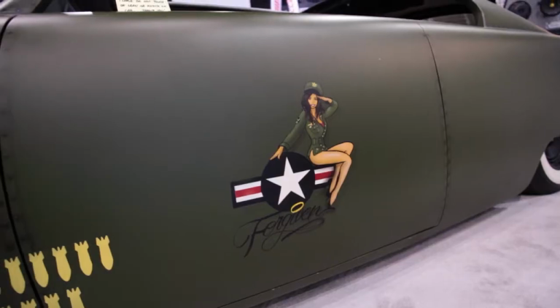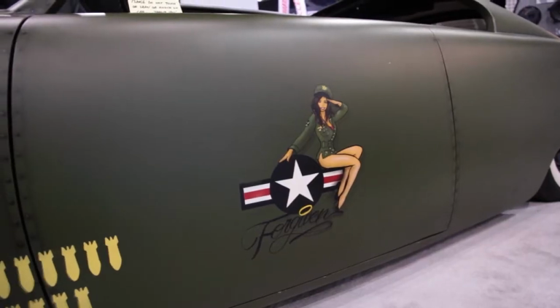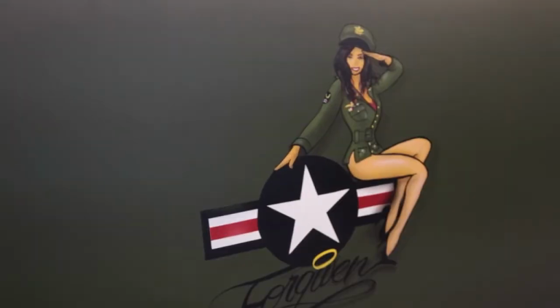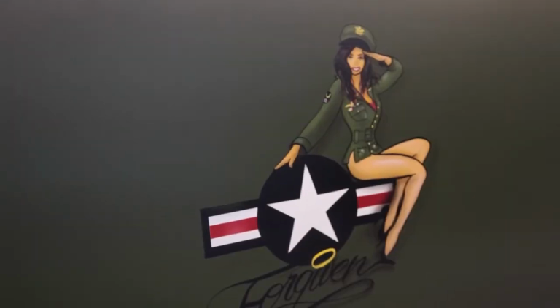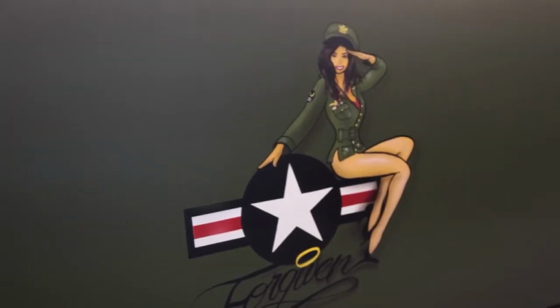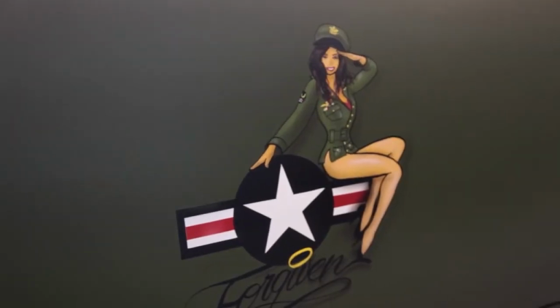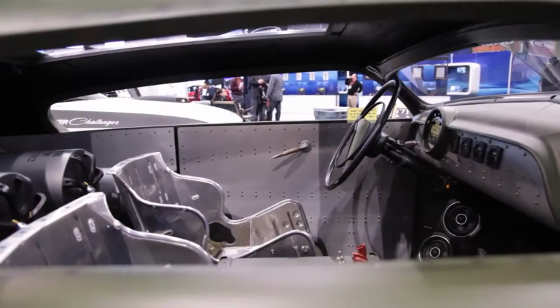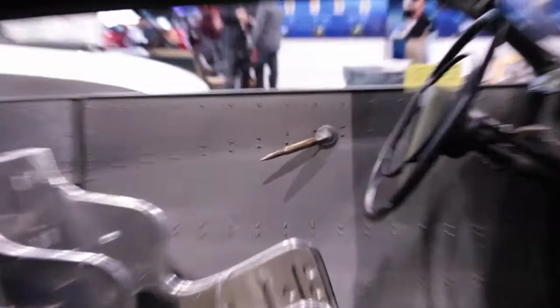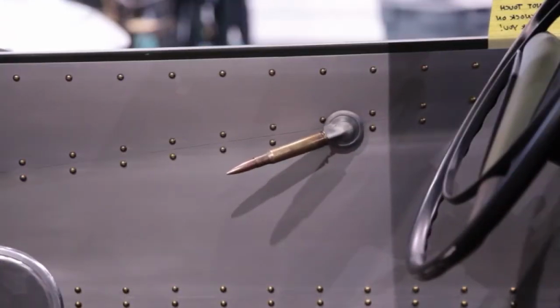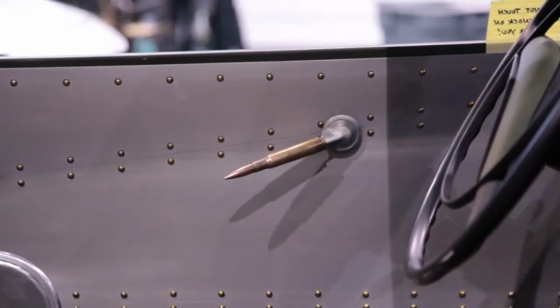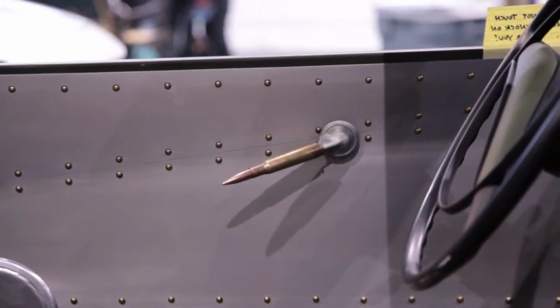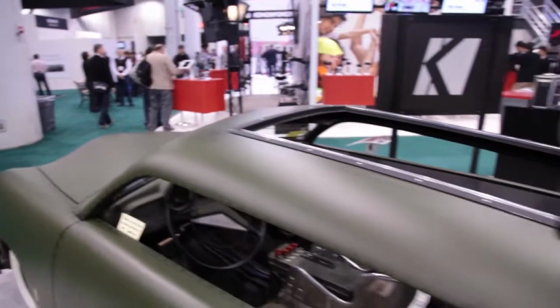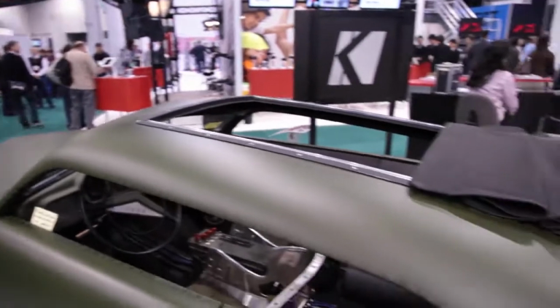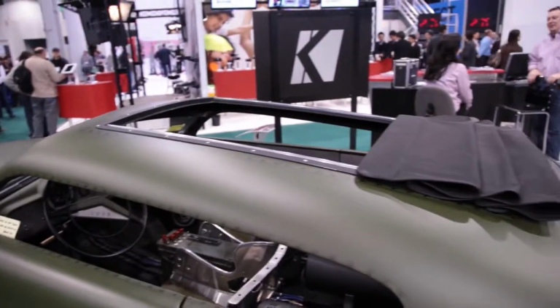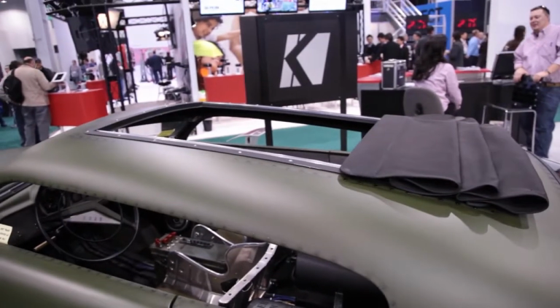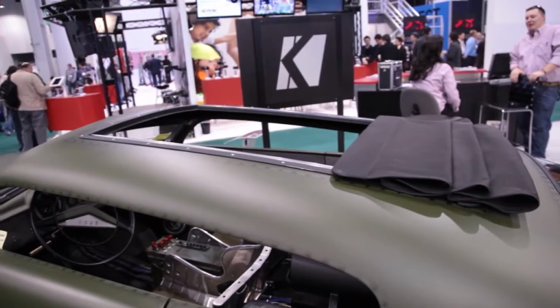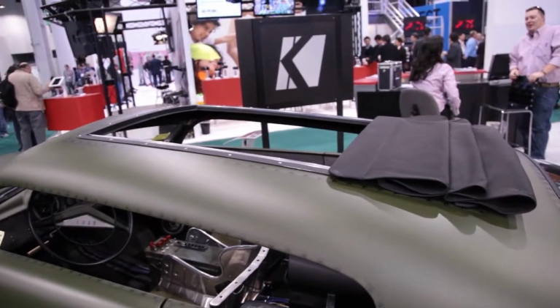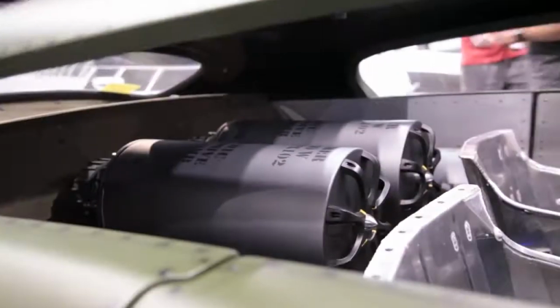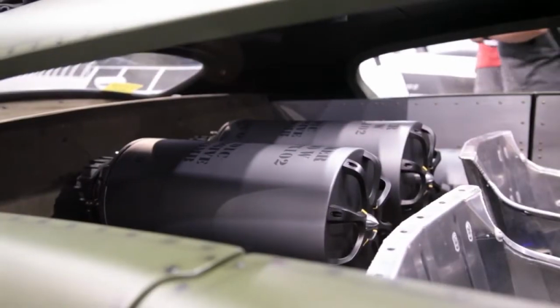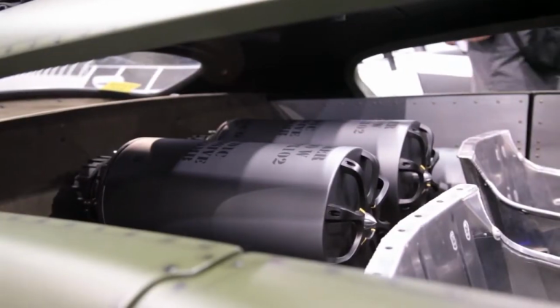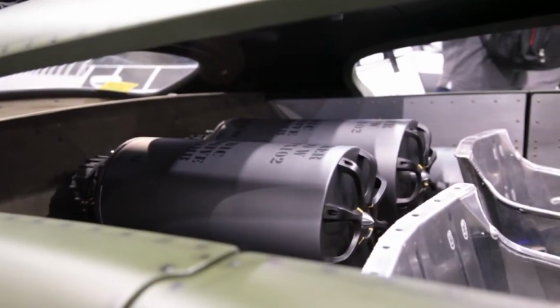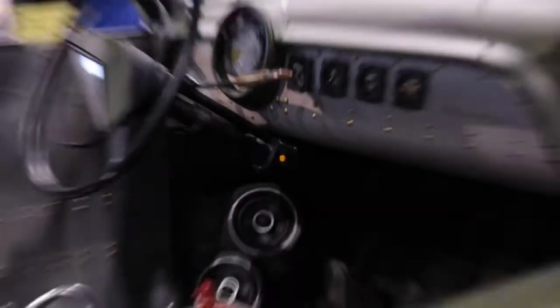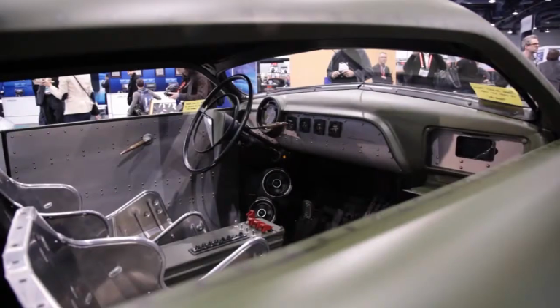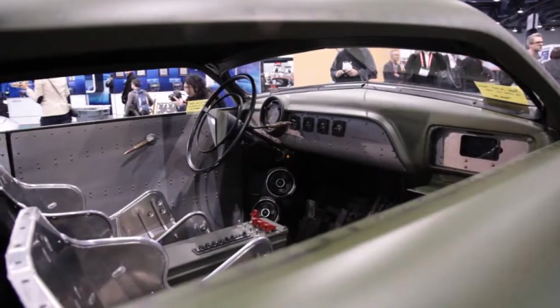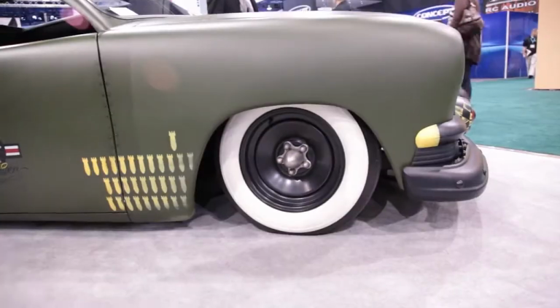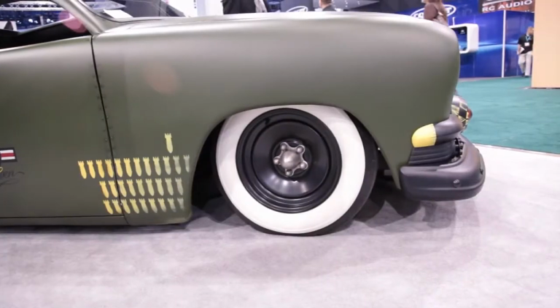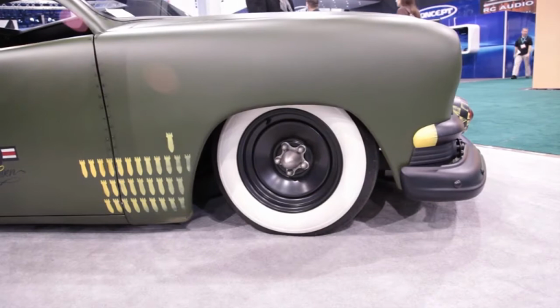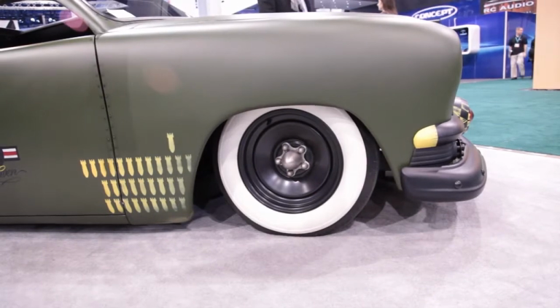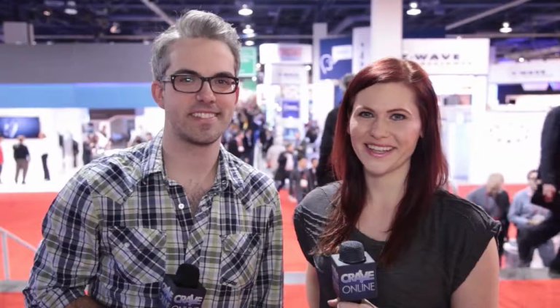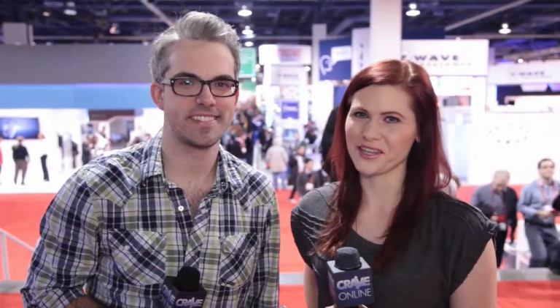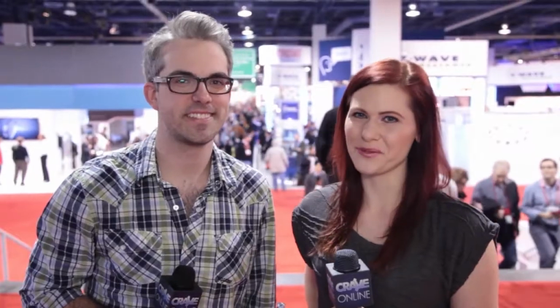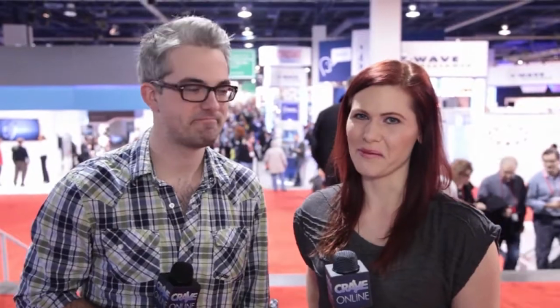This baby's got matte paint with World War Two themed details. It's been chopped and shaved with a sliding rag top, bomb subwoofer enclosures, push to start, and air ride suspension. Basically, this car is the bomb.